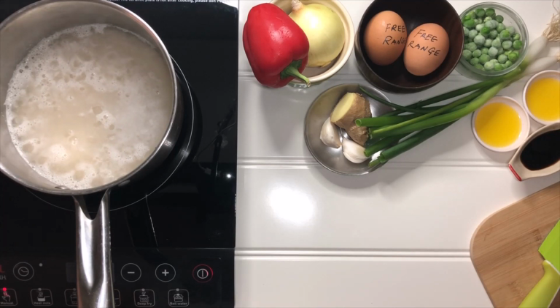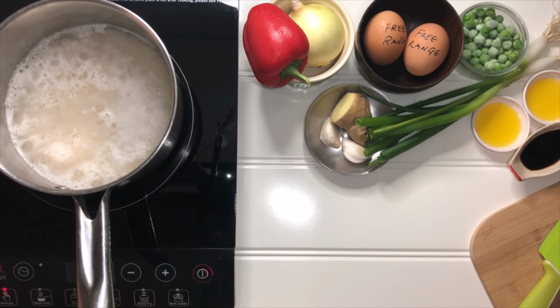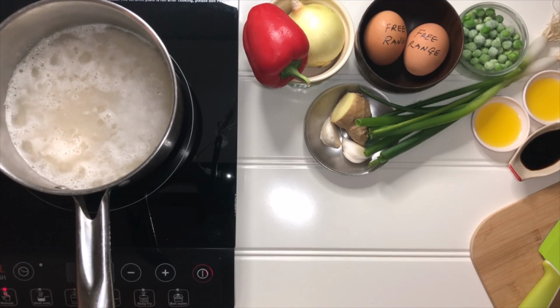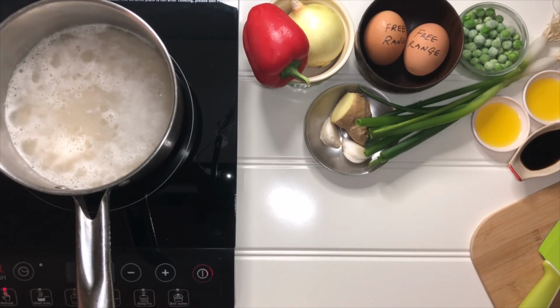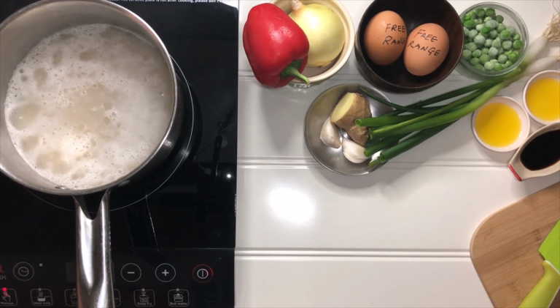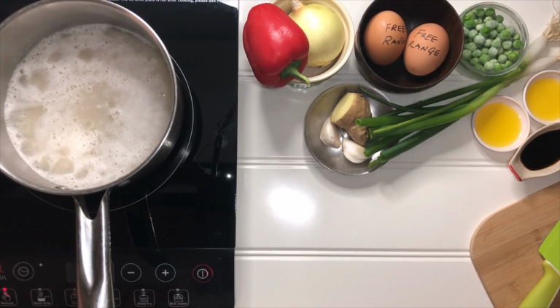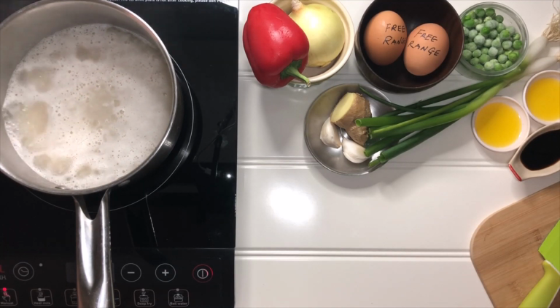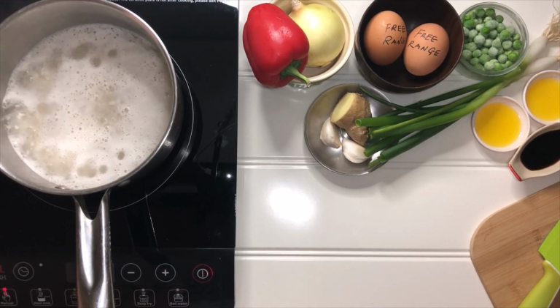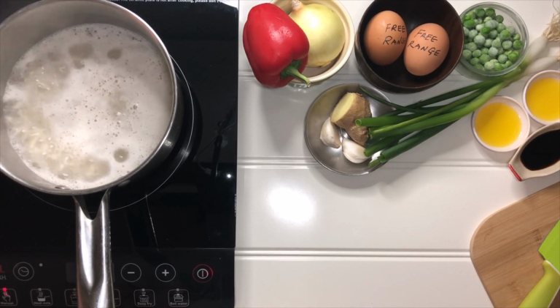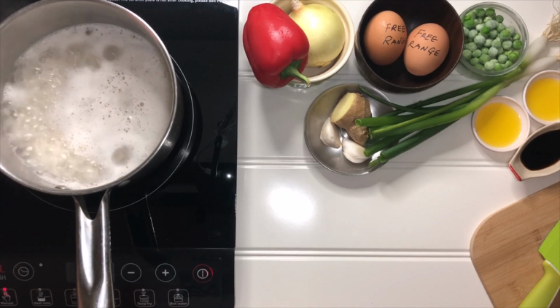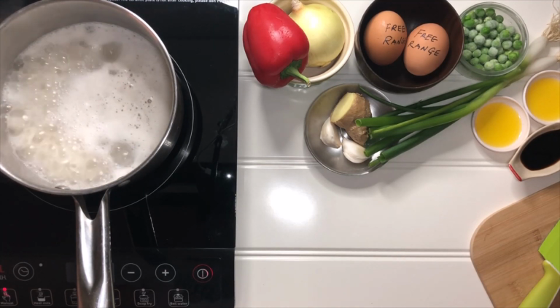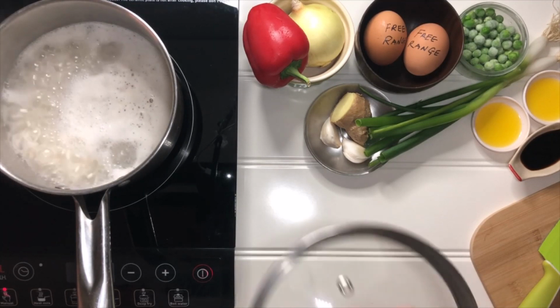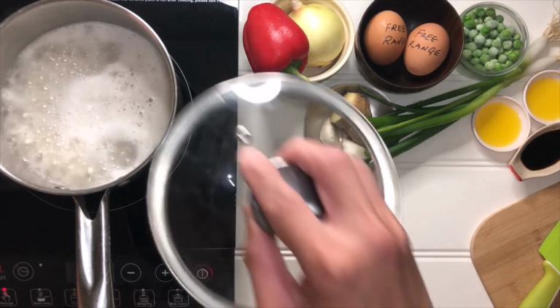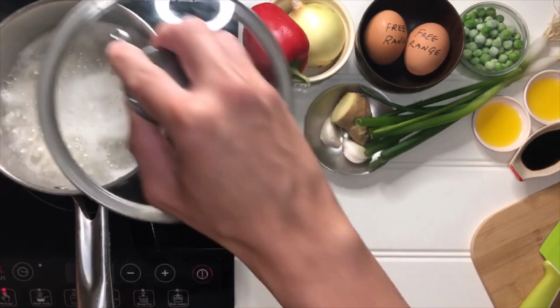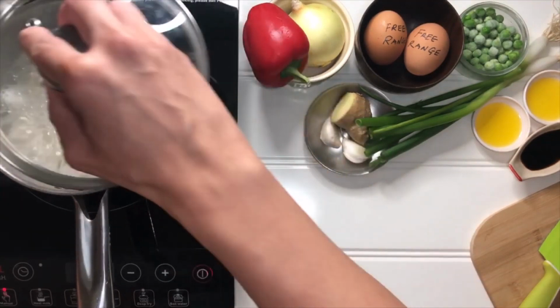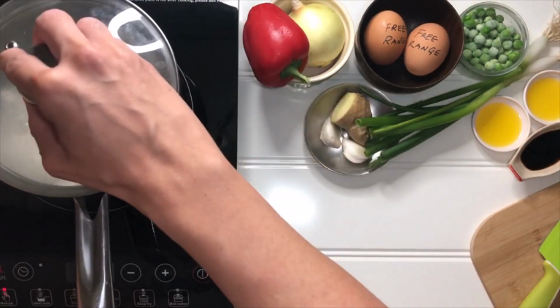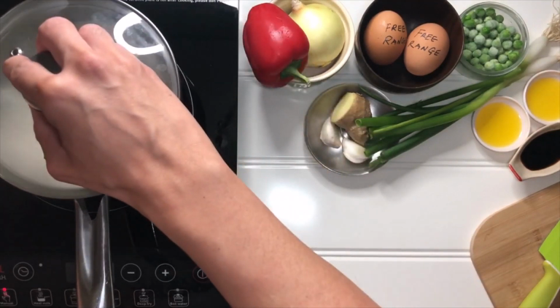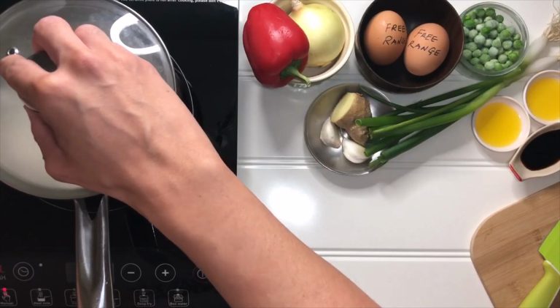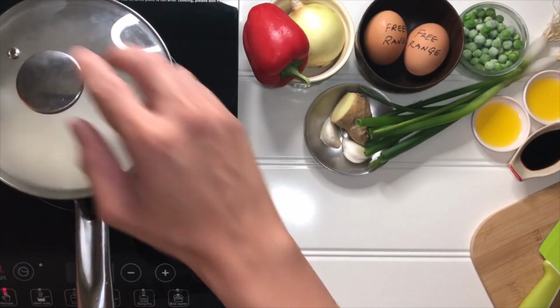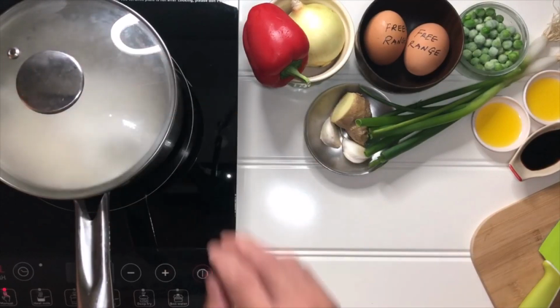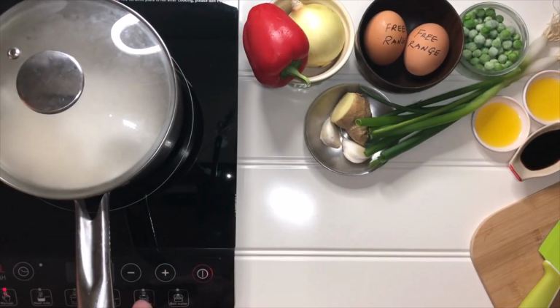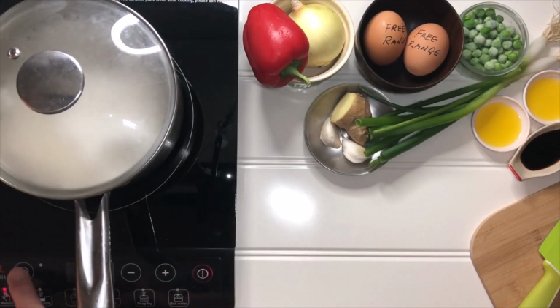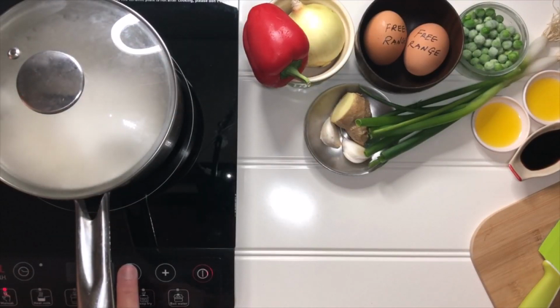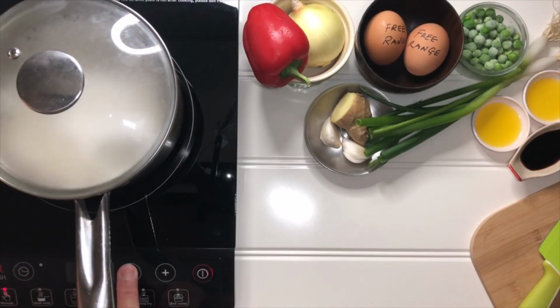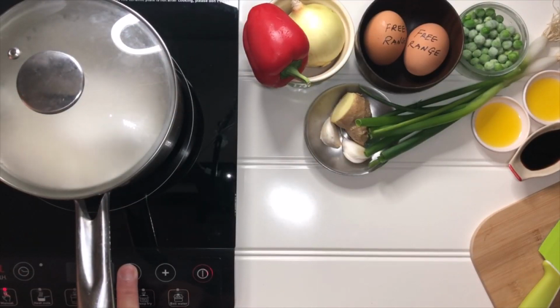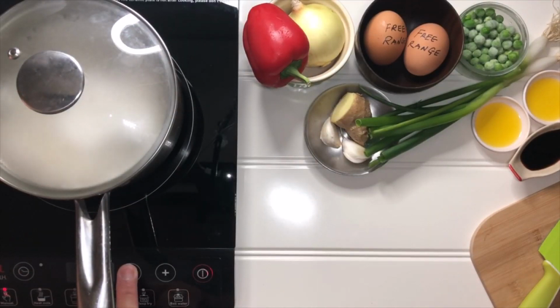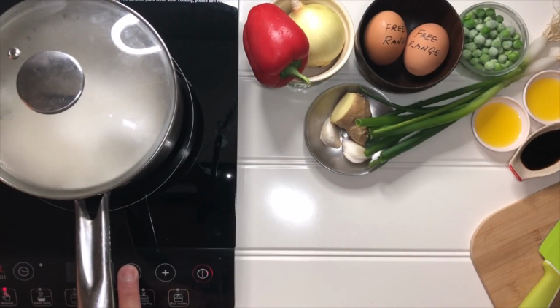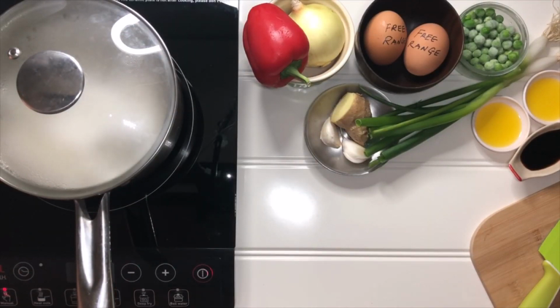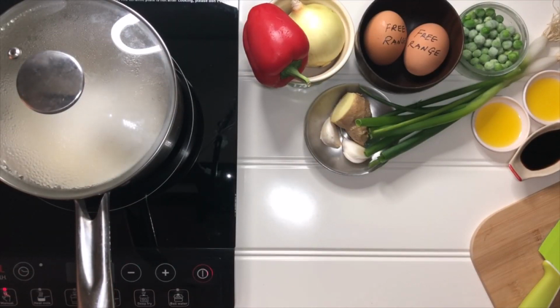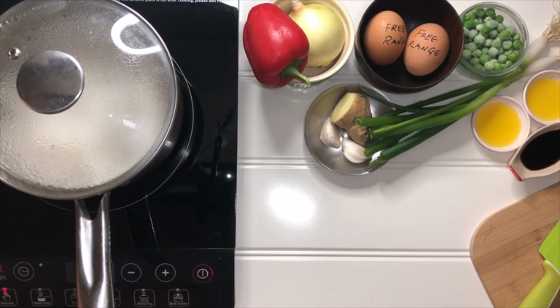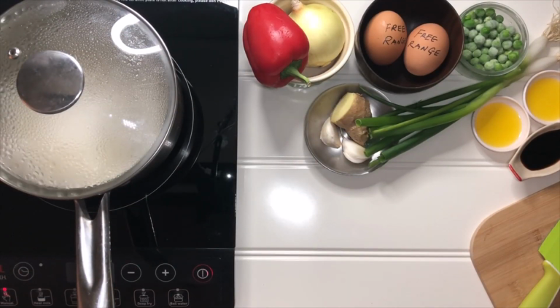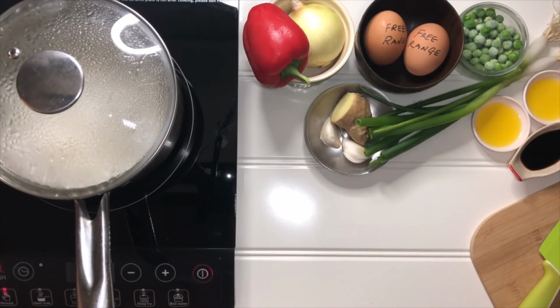You know what has happened if I'm hospitalized. Bring it to boil, cover with a lid, reduce the heat, and simmer for 10 minutes.